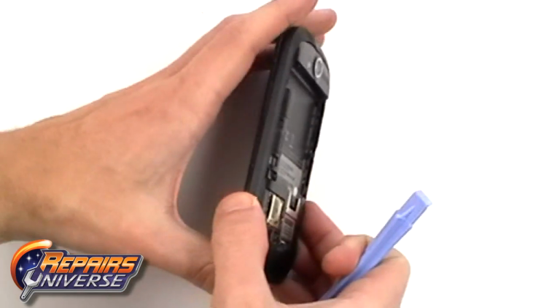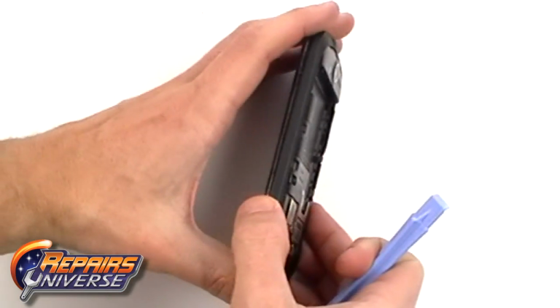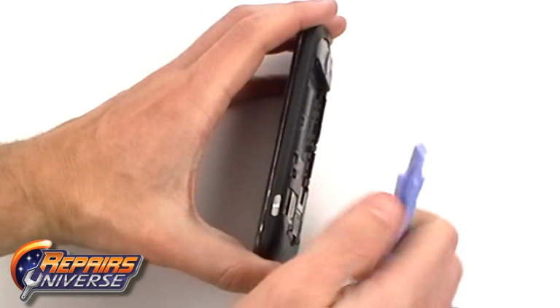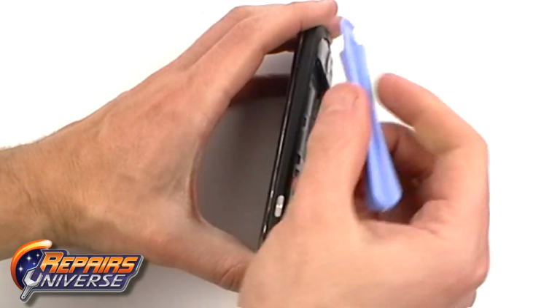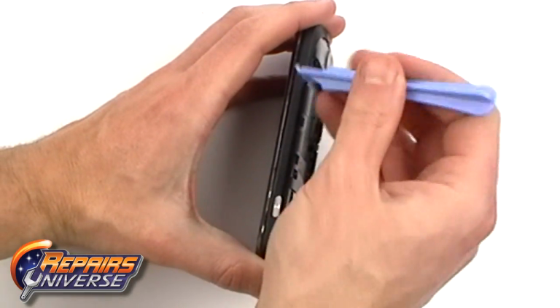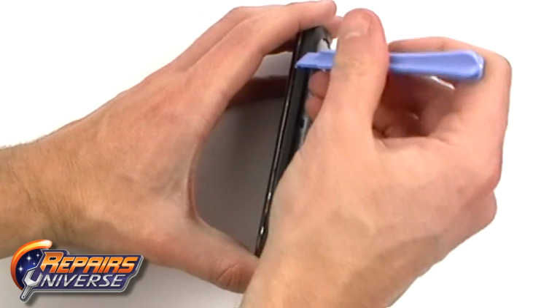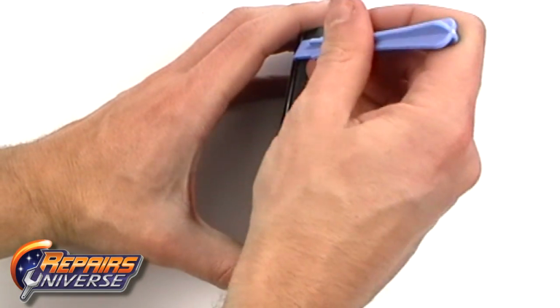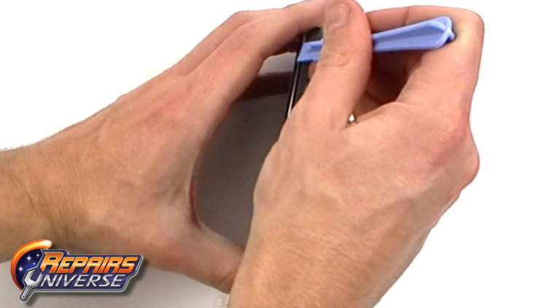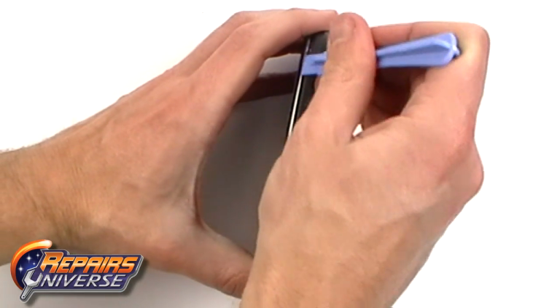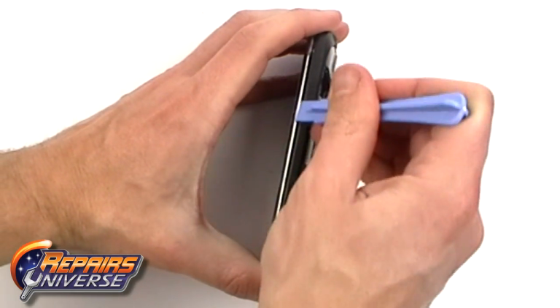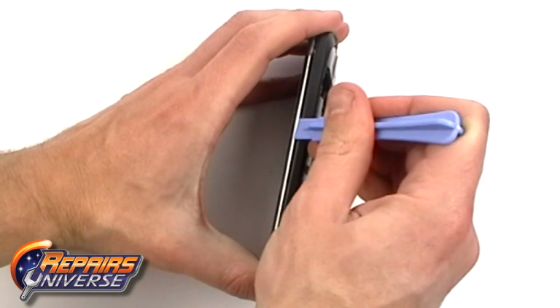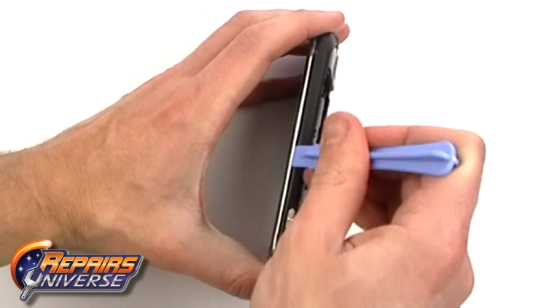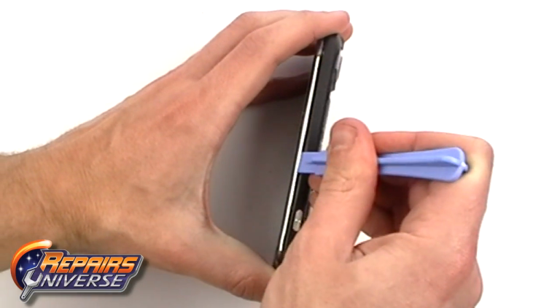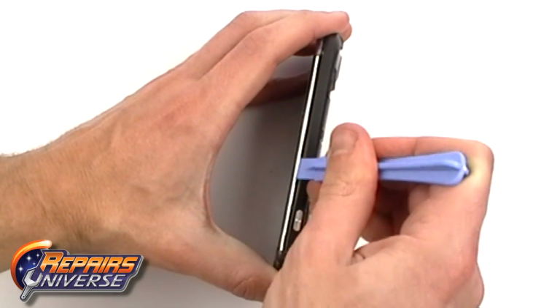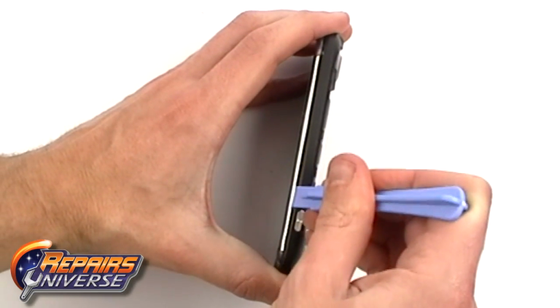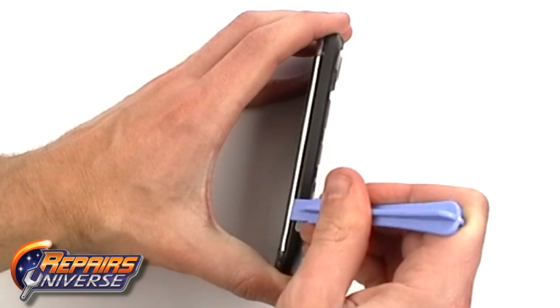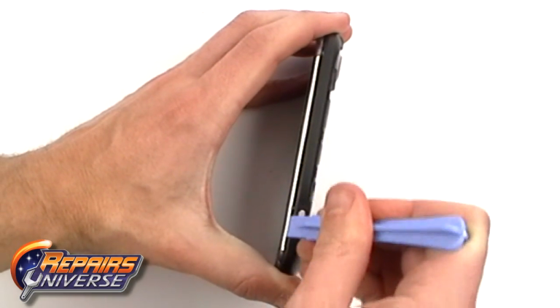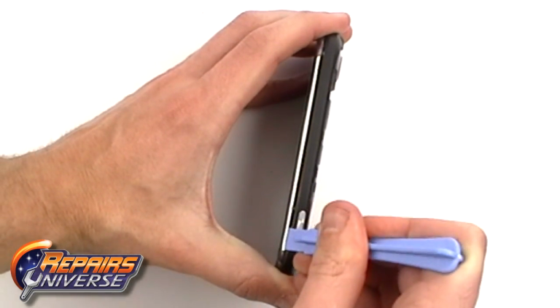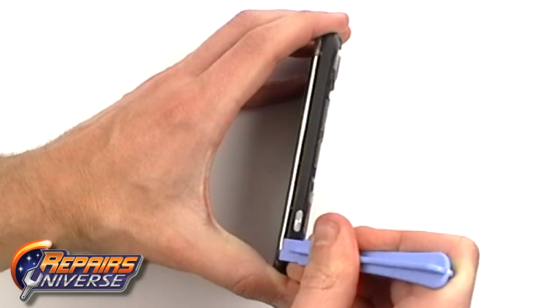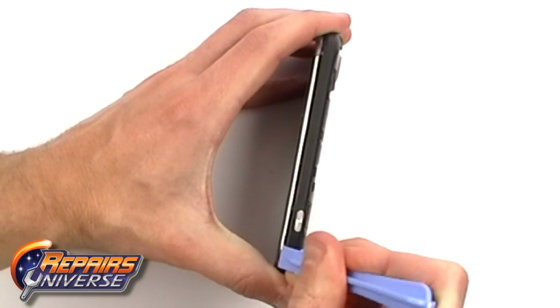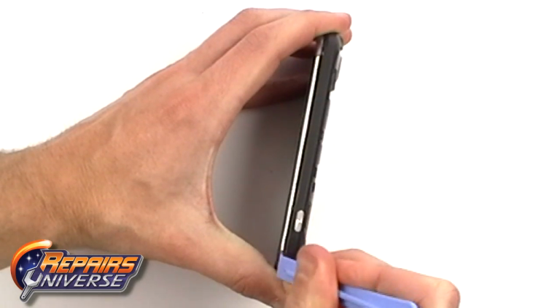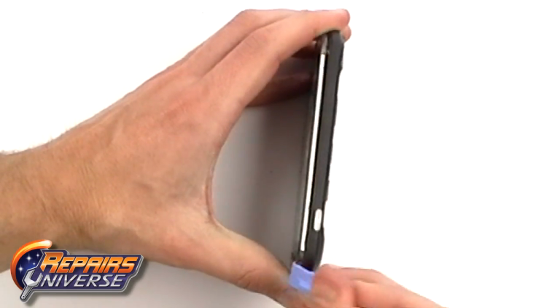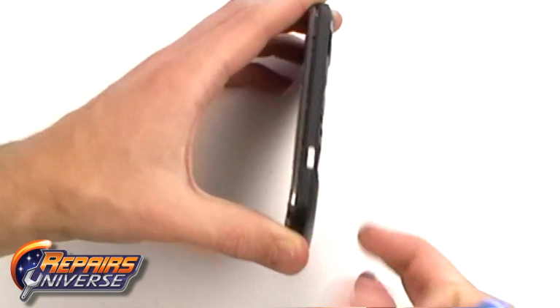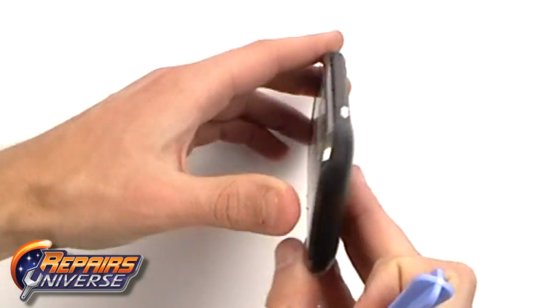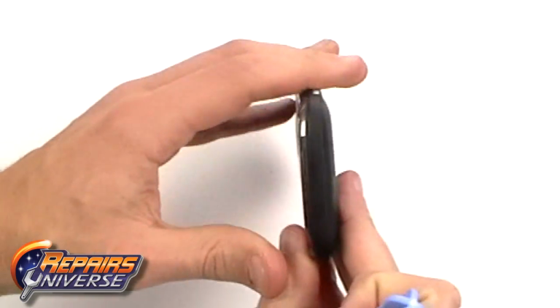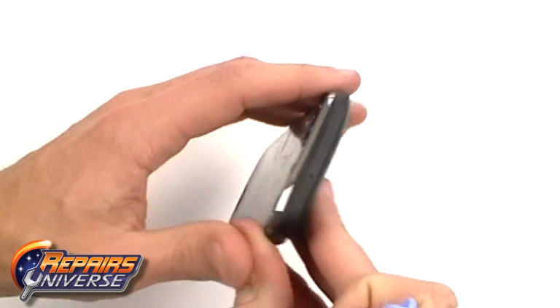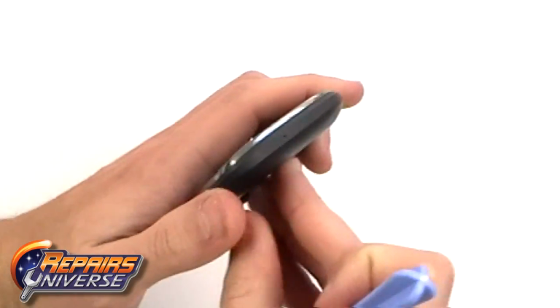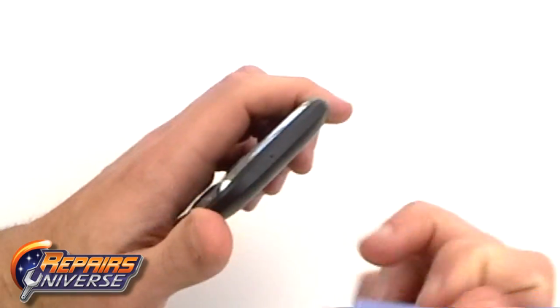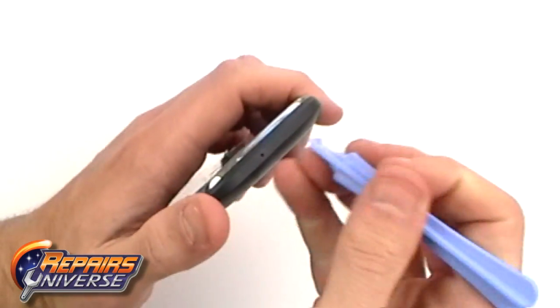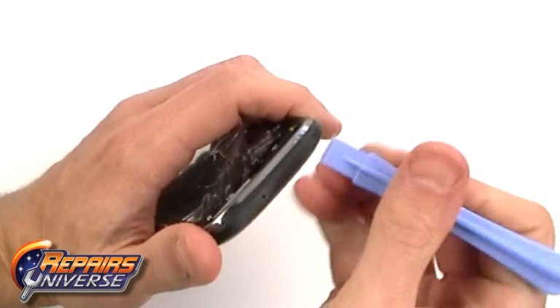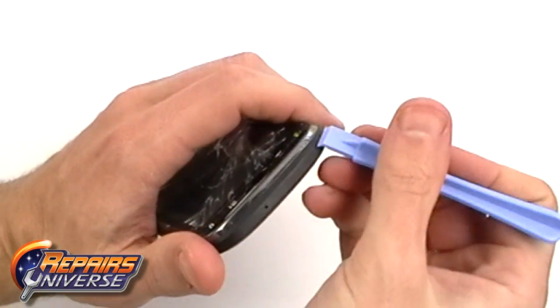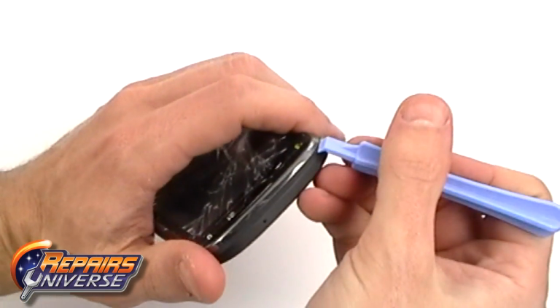Next, using a safe open pry tool, release the clips along the edges of the phone and then remove the back frame.